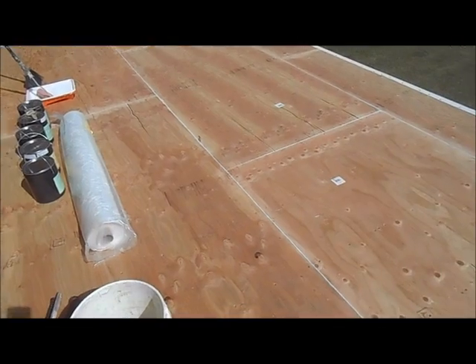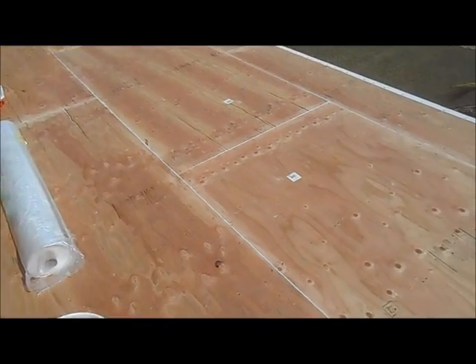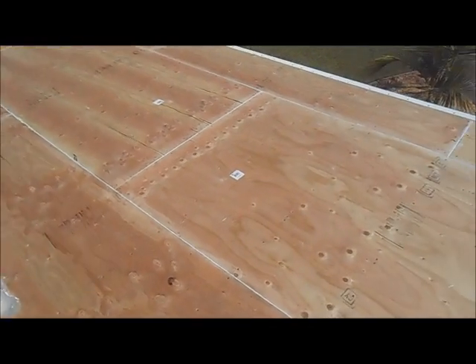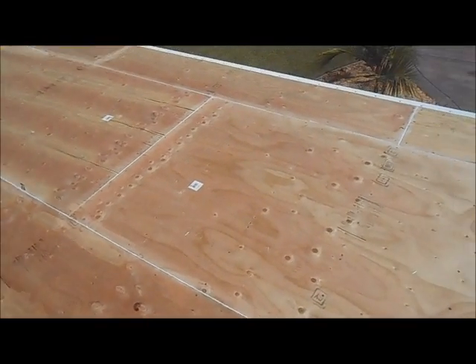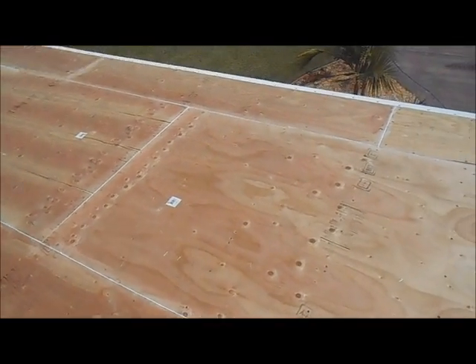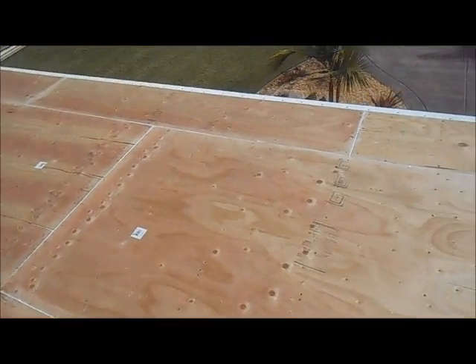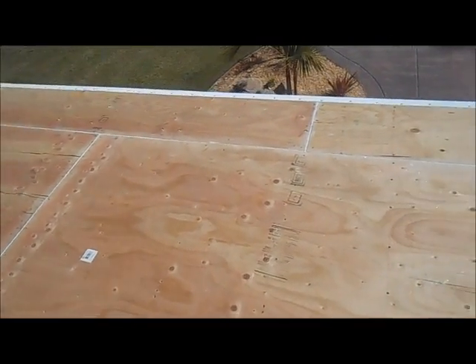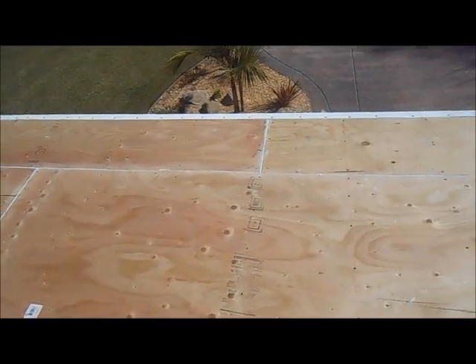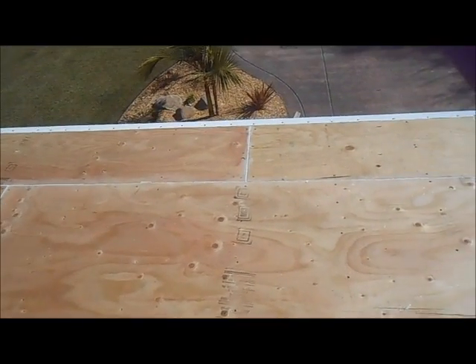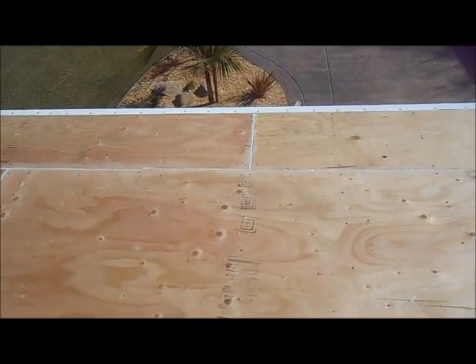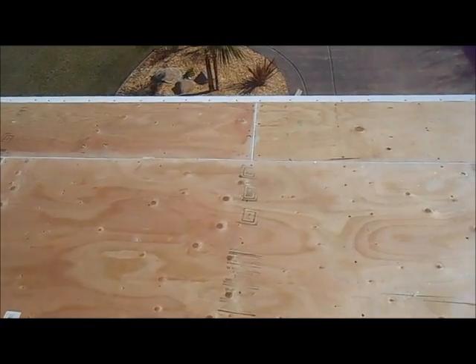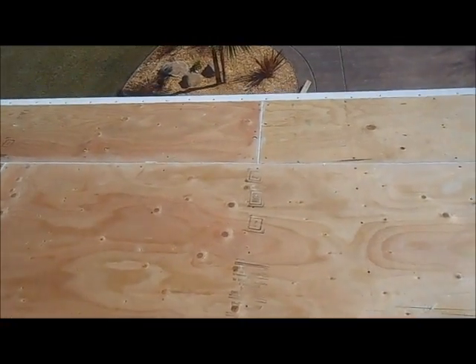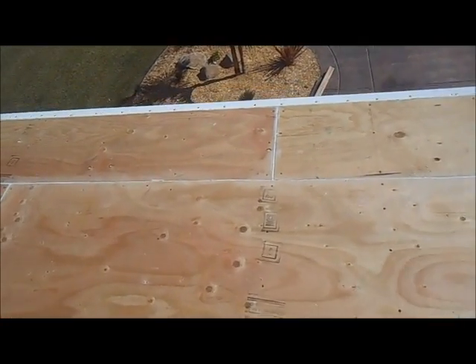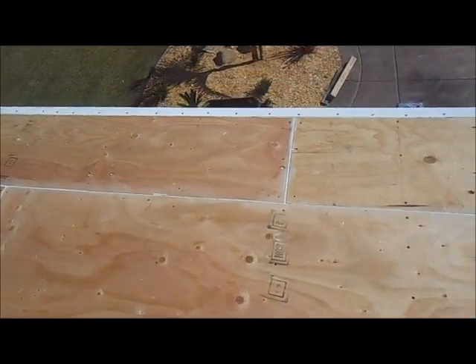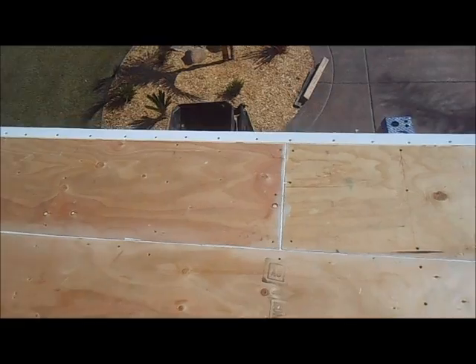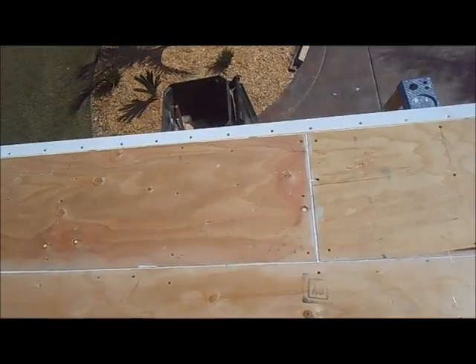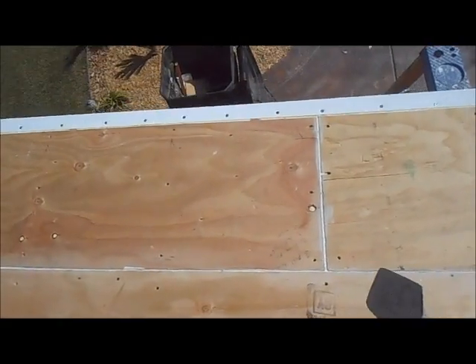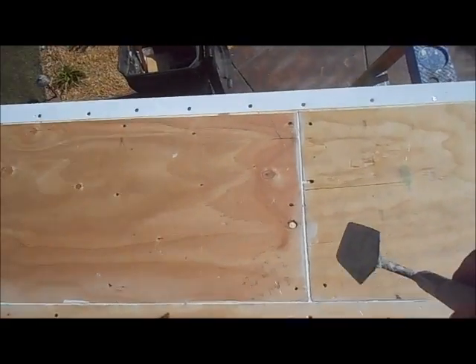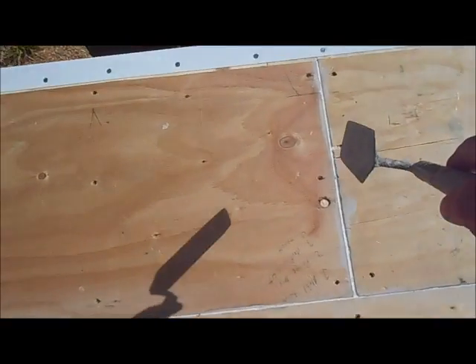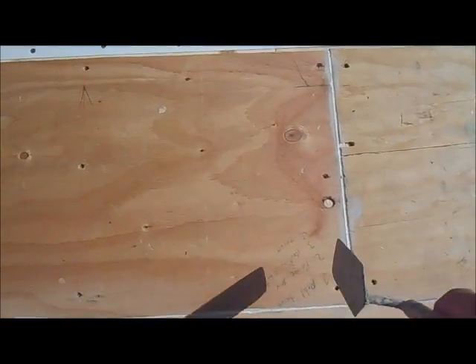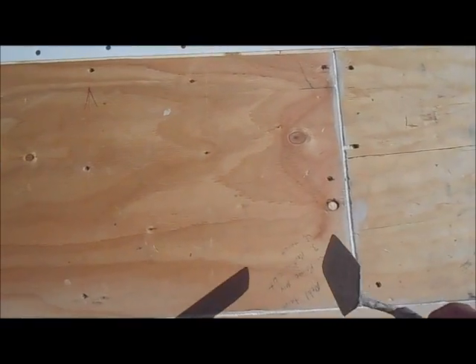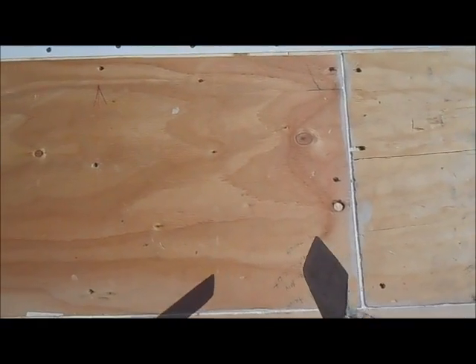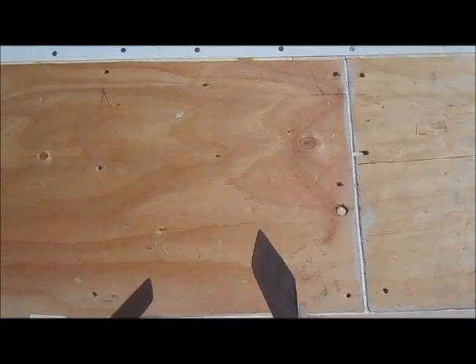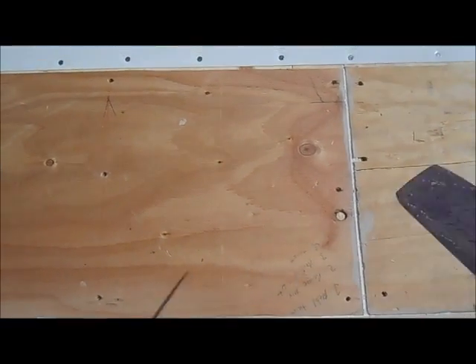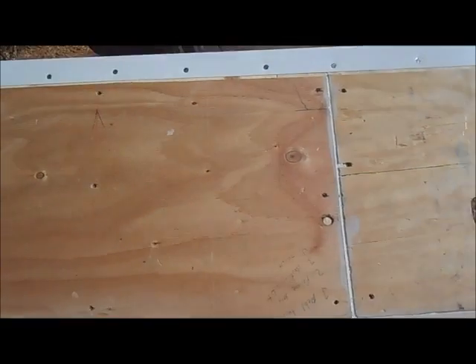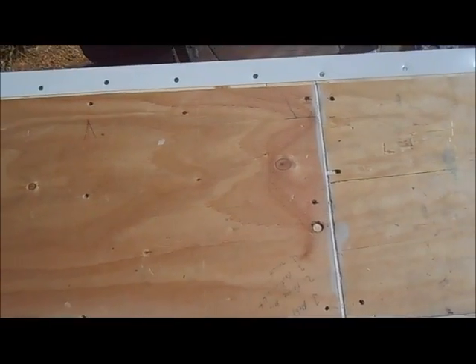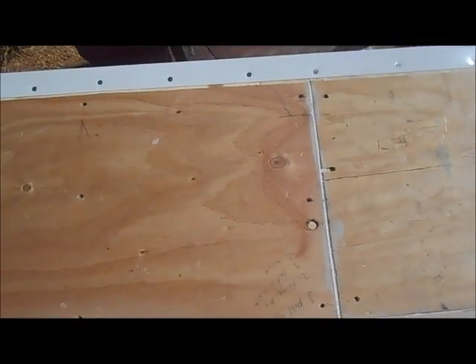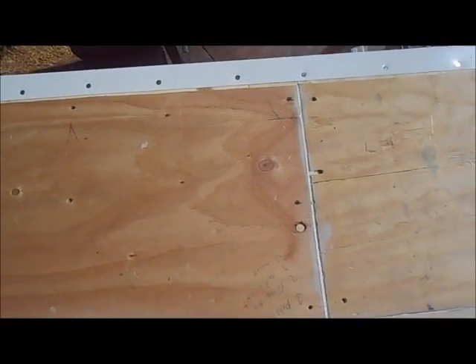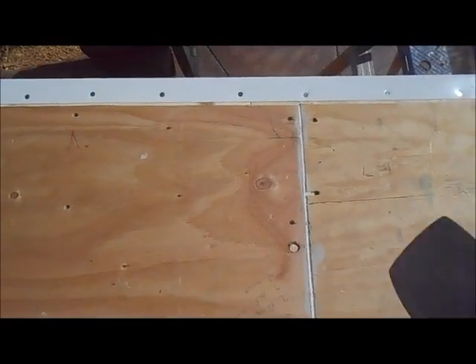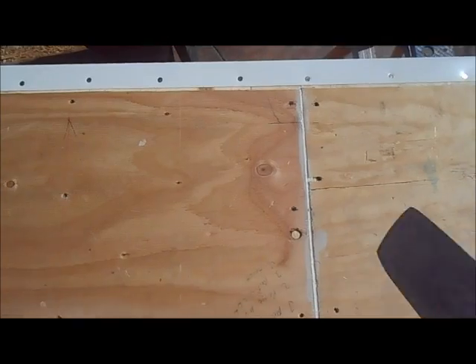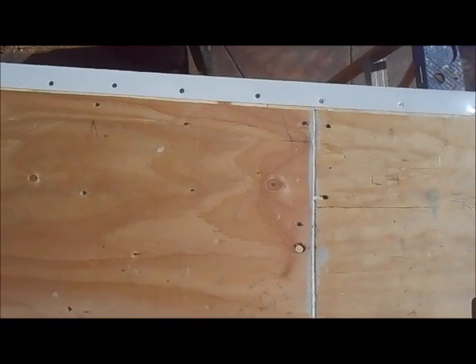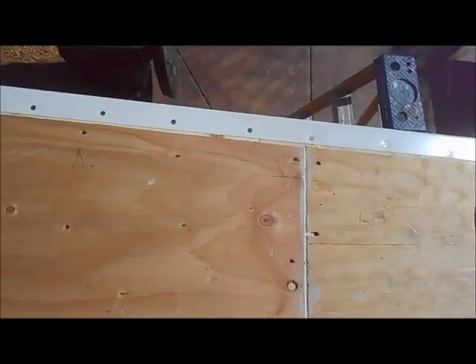We're getting ready to put our first coat of waterproofing on. What separates us from others is we hit the seams so when we put down the mat in the mix, it doesn't fall down through the gaps.